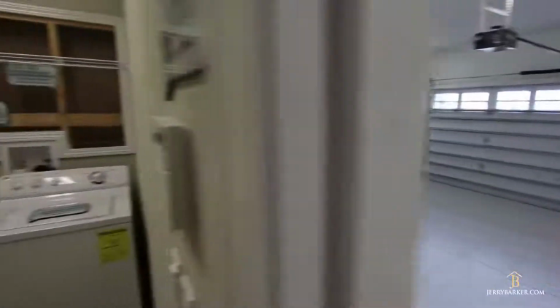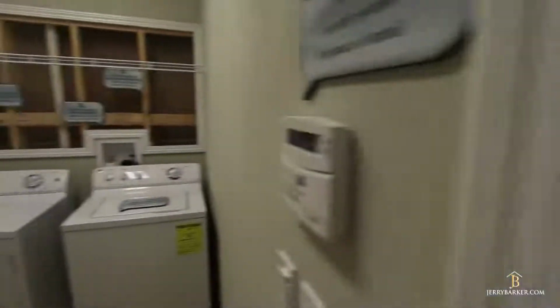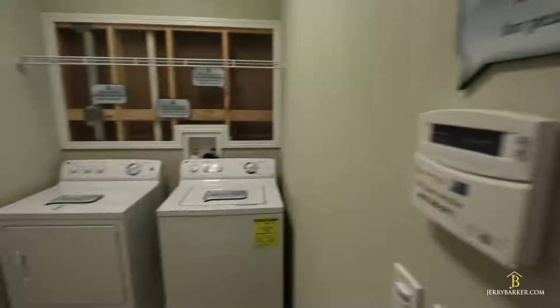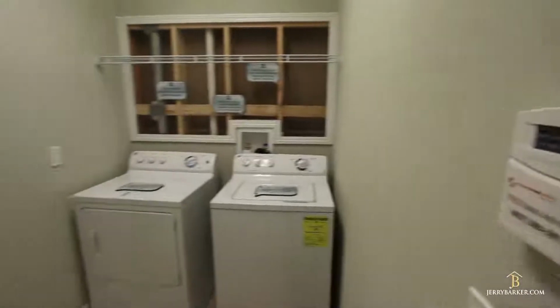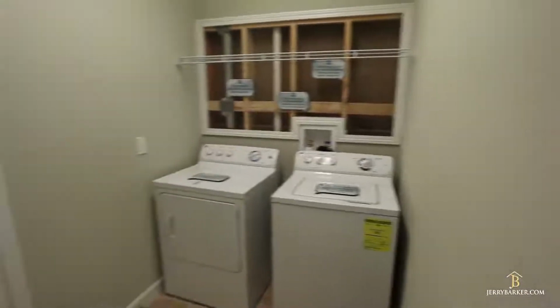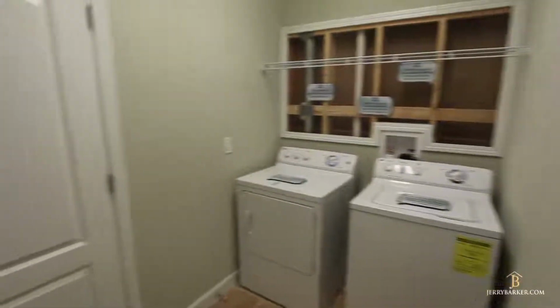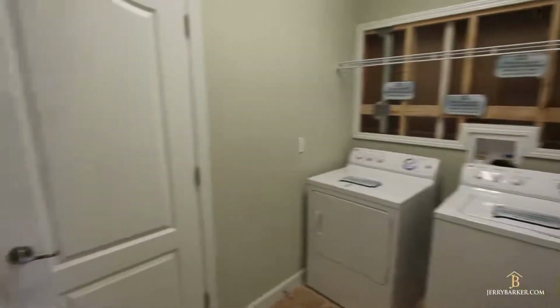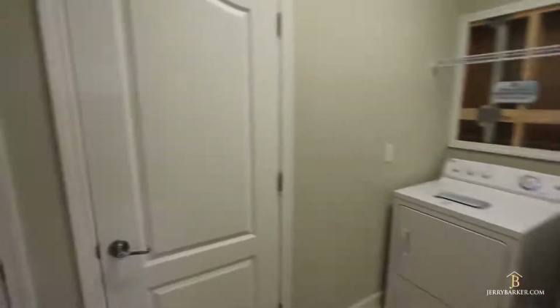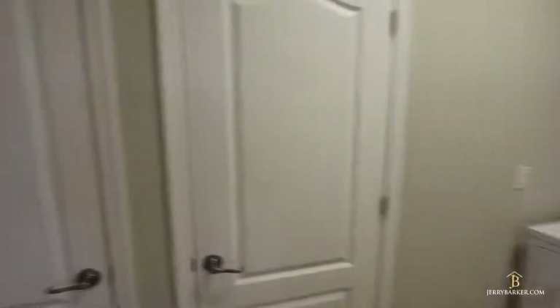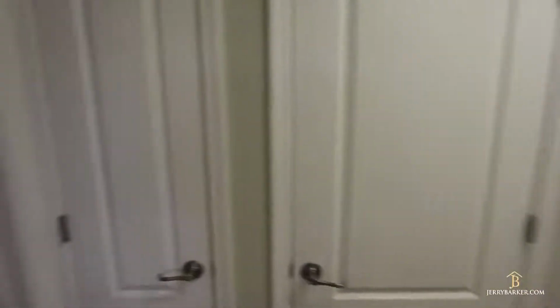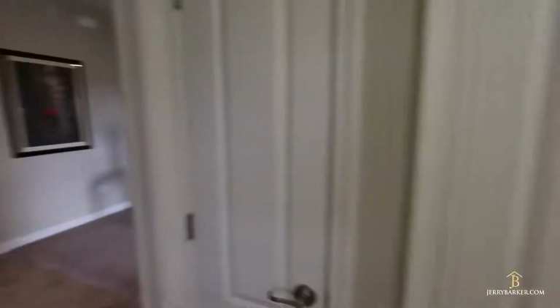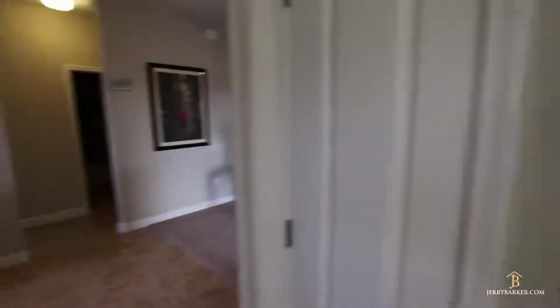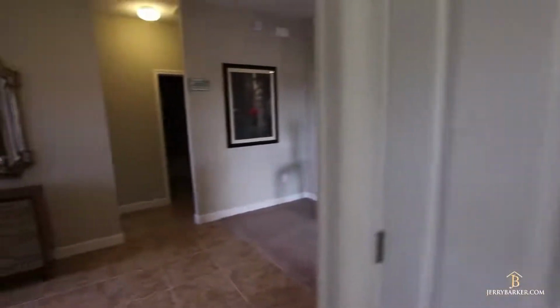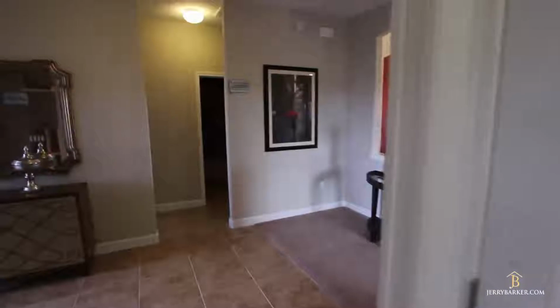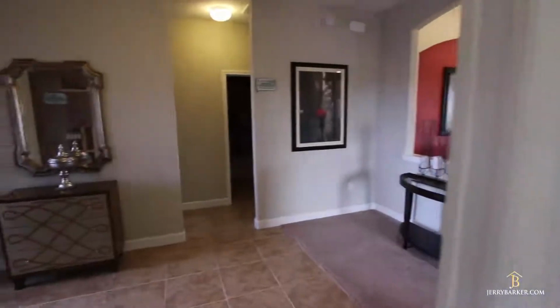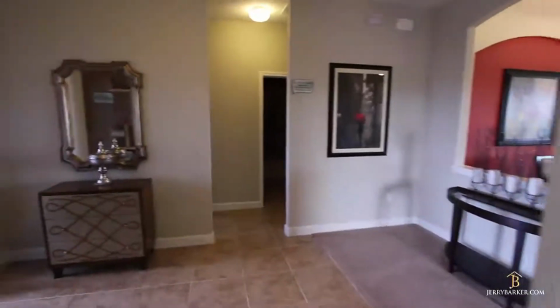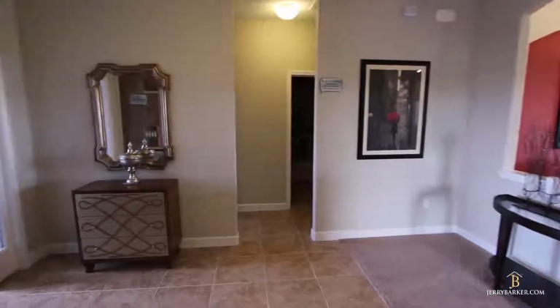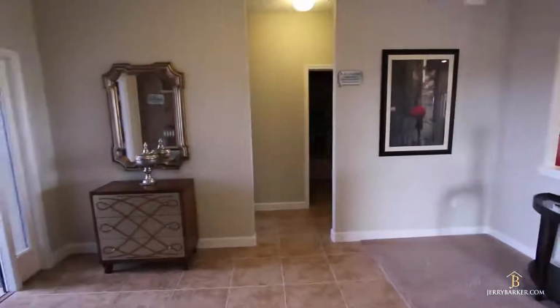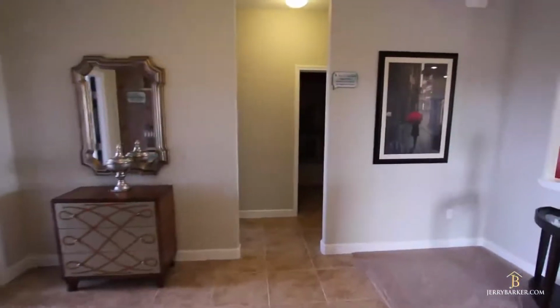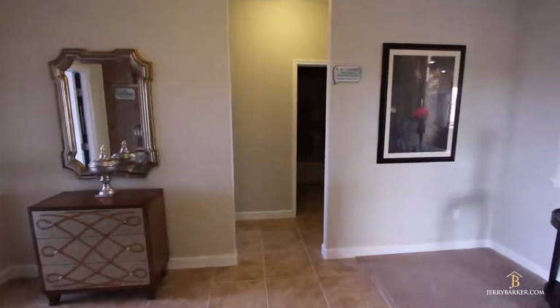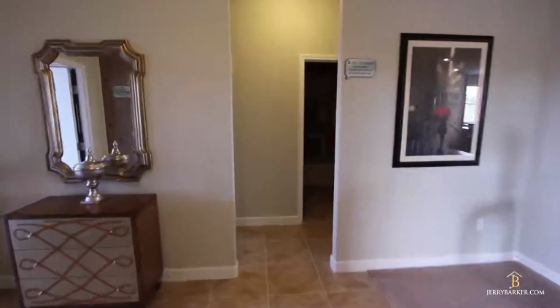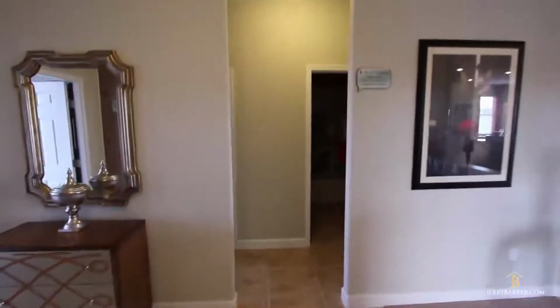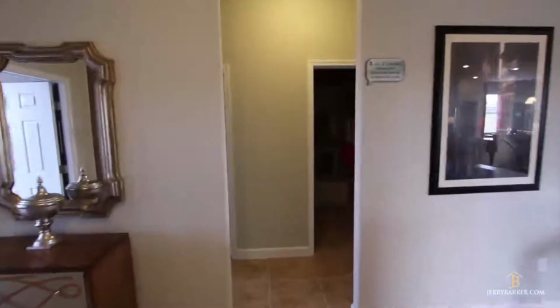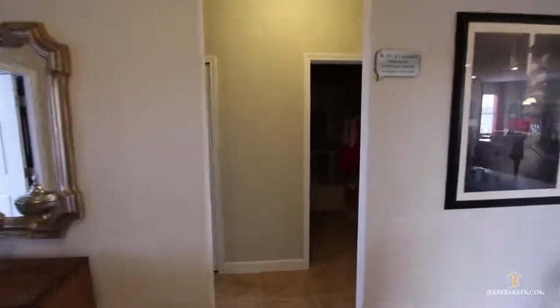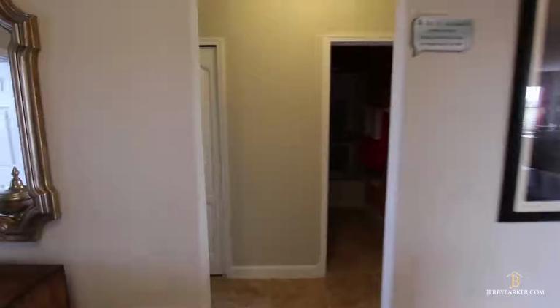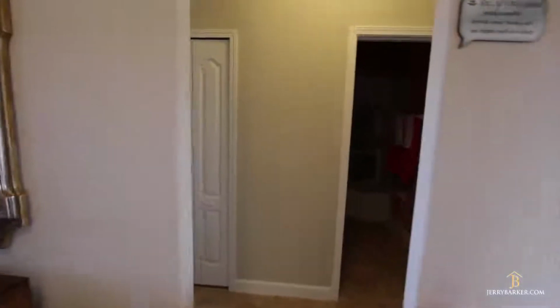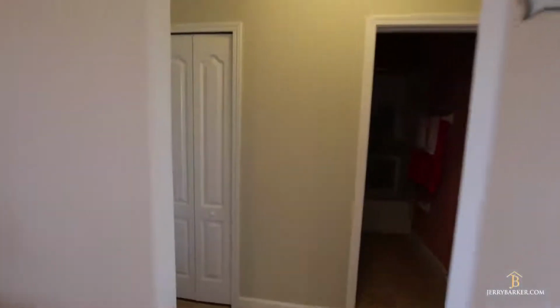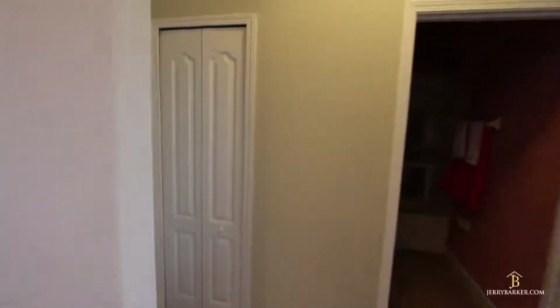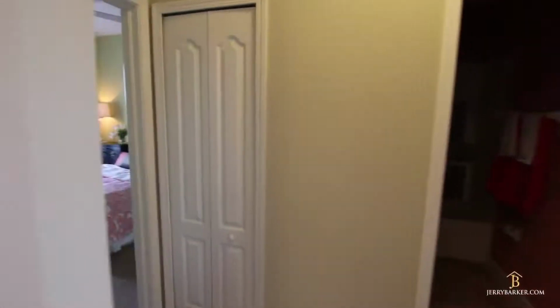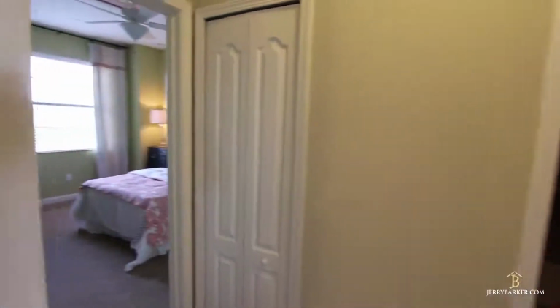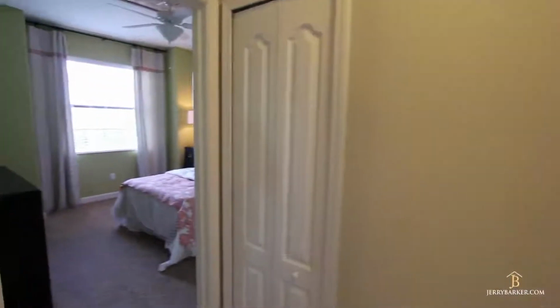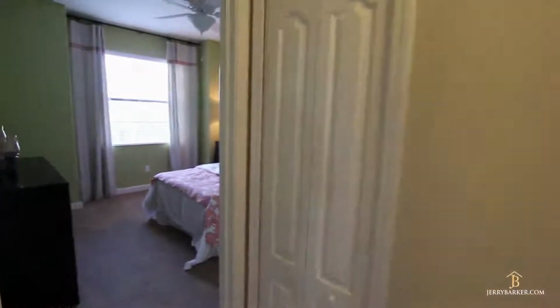Lennar is one of the largest home builders in America, so they have a vested interest in making sure they build you a really high quality home, and they certainly go out of their way to do that for you.